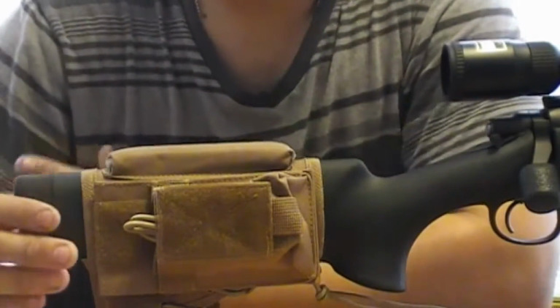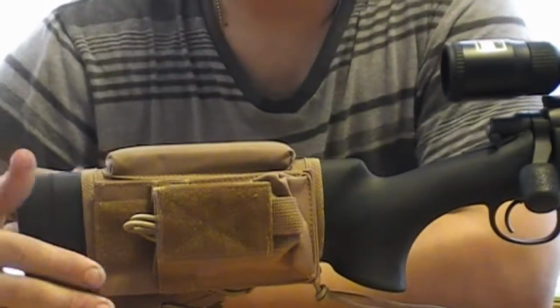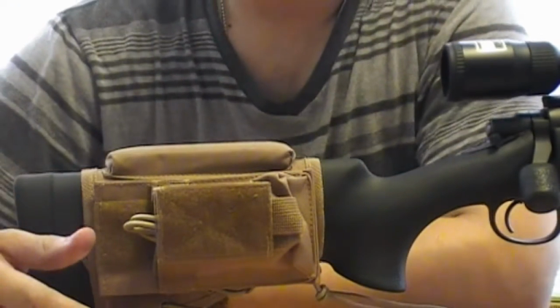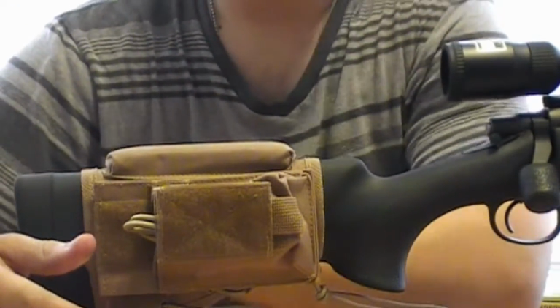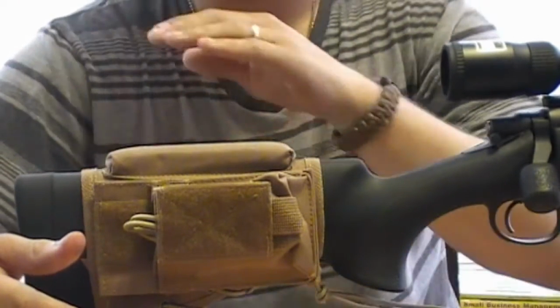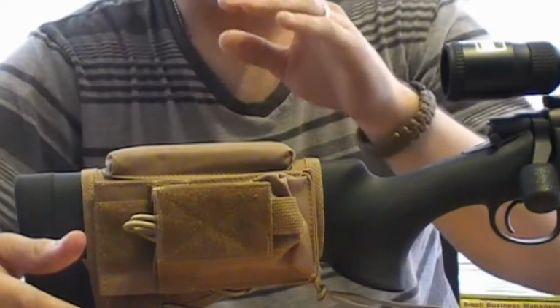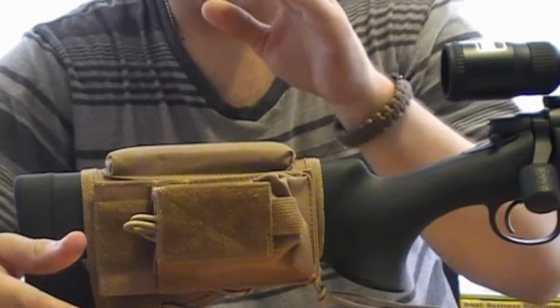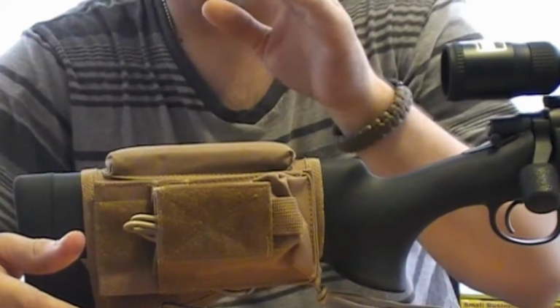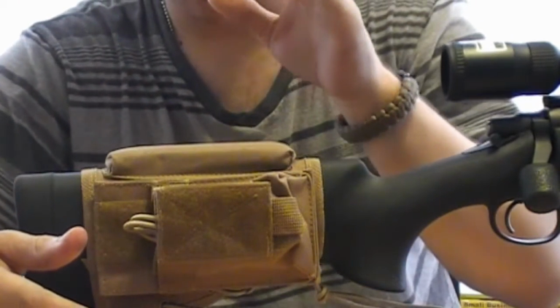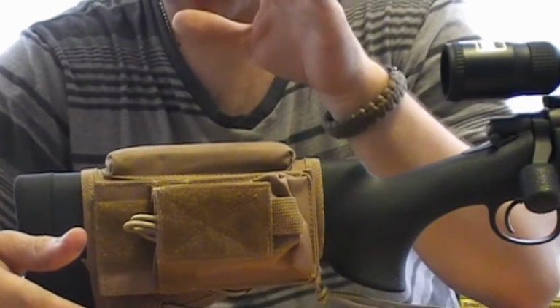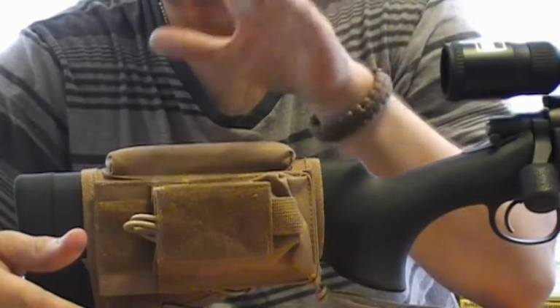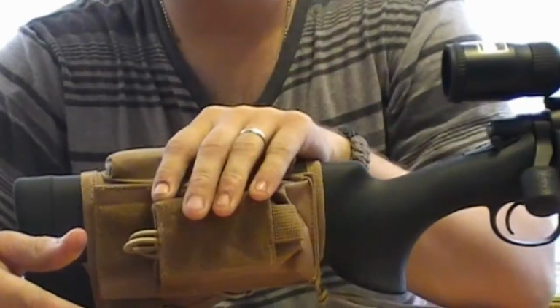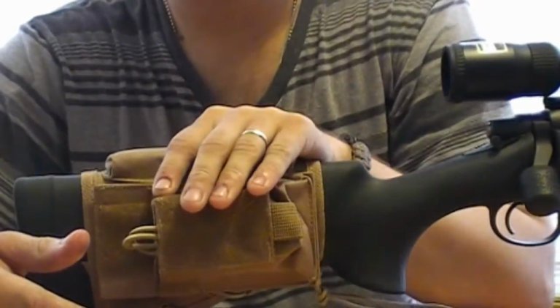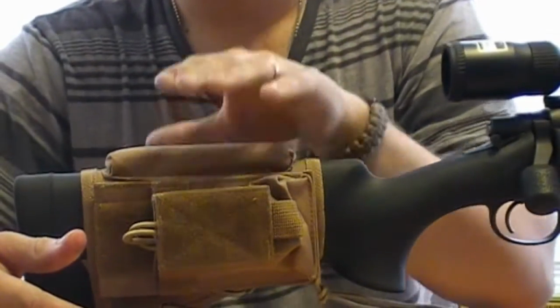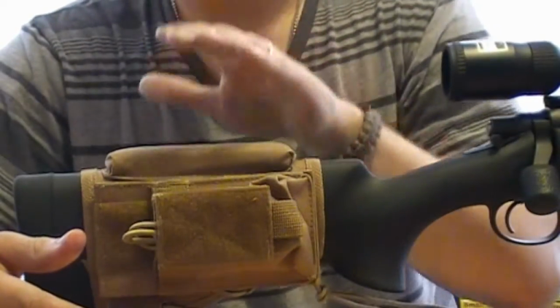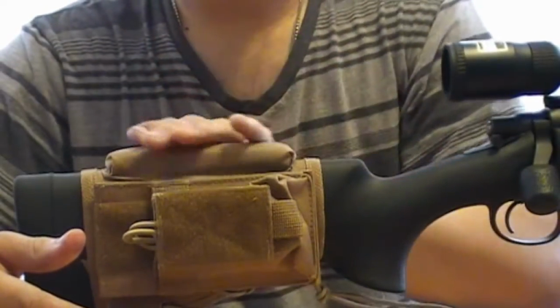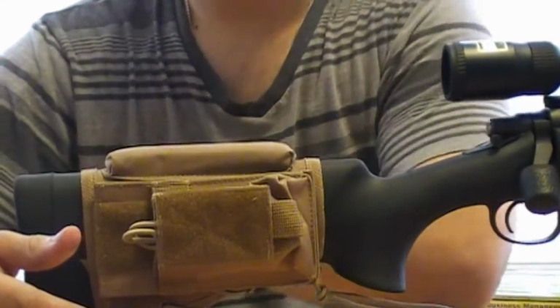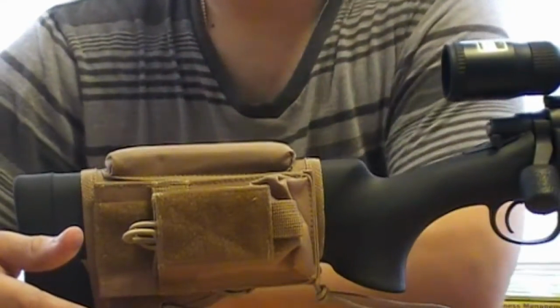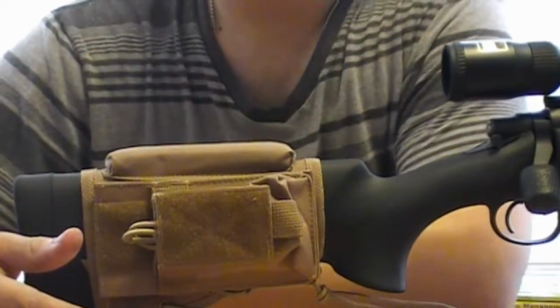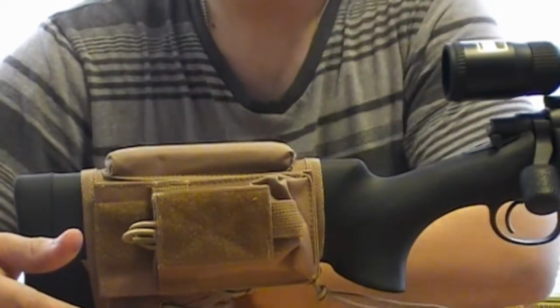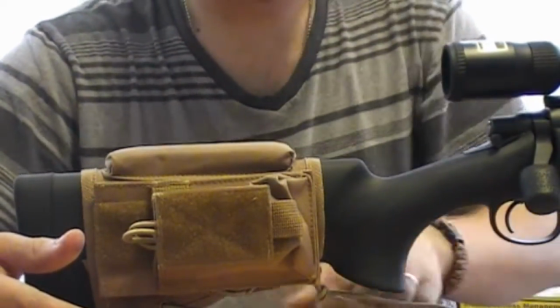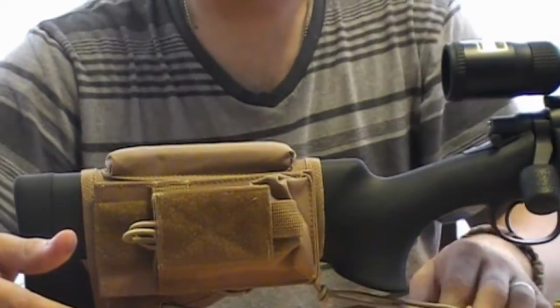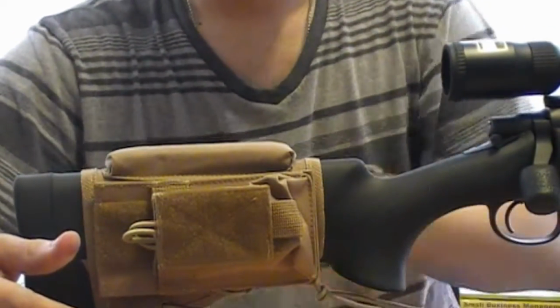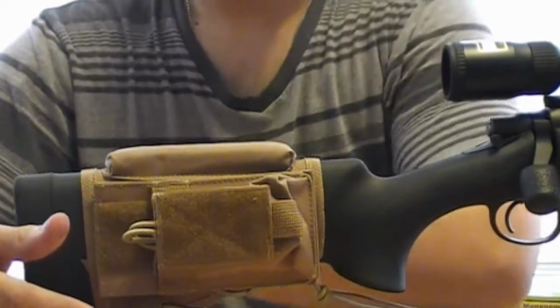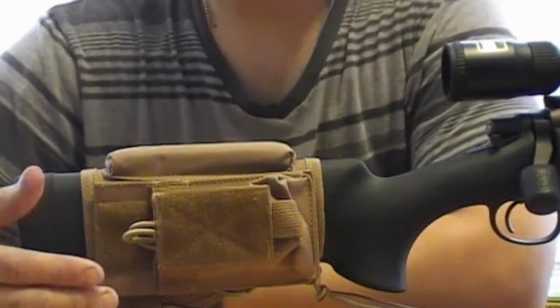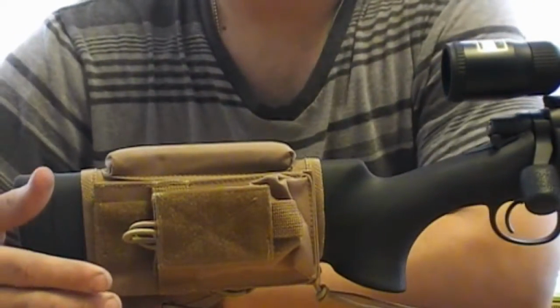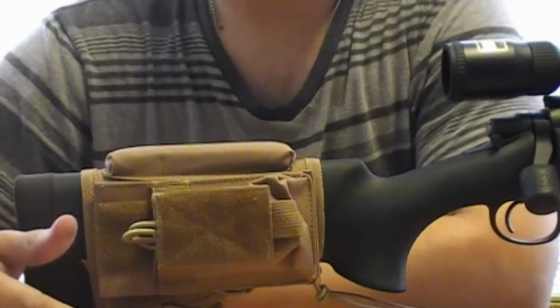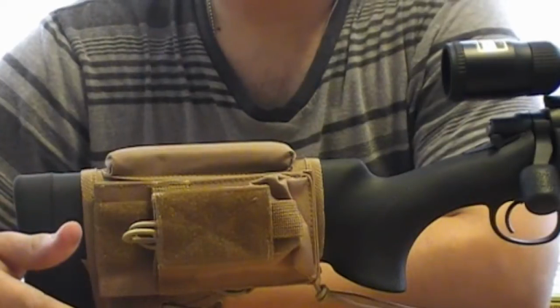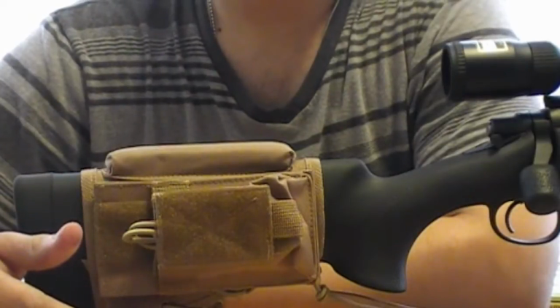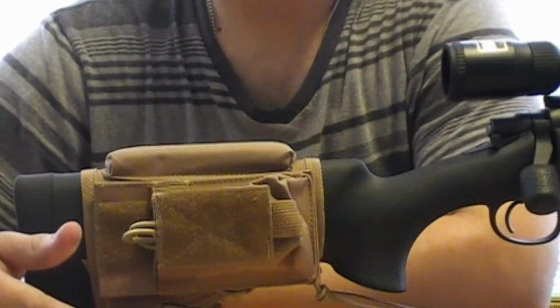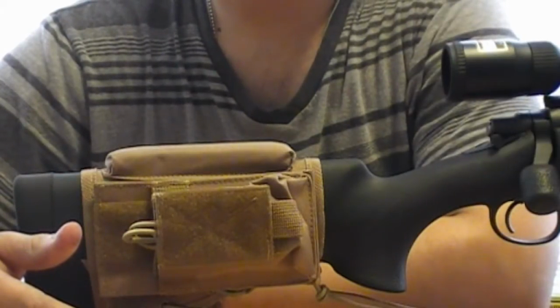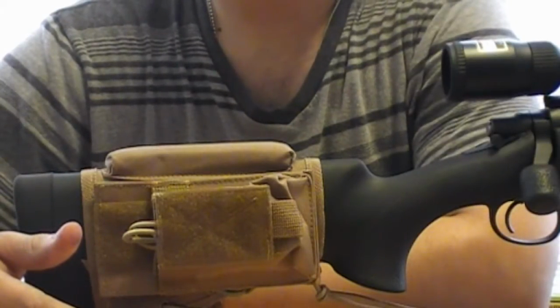I fixed that. This review is on my NC Star Tactical Cheek Rest for my Remington Model 700 action.